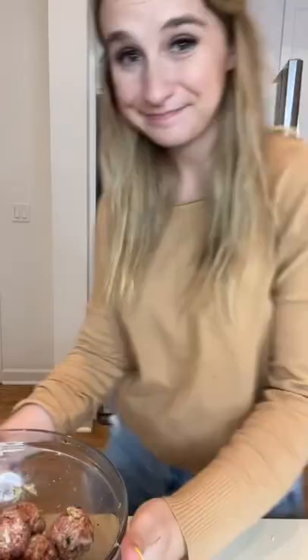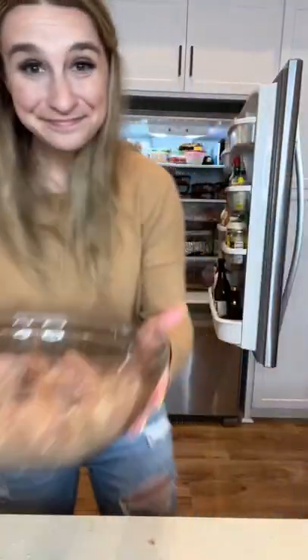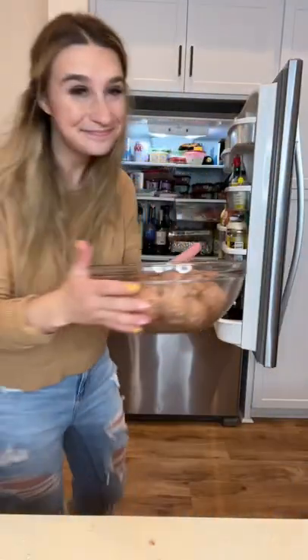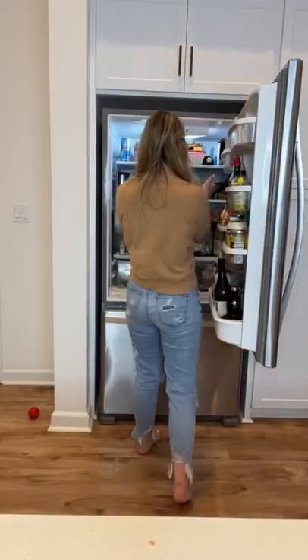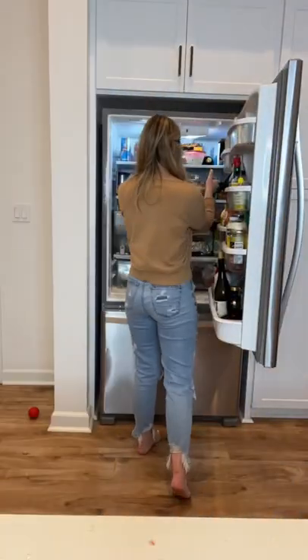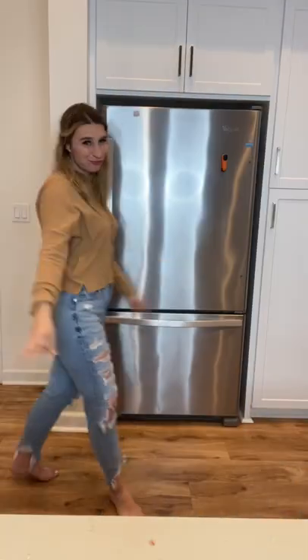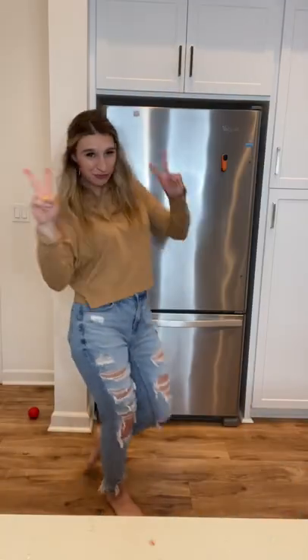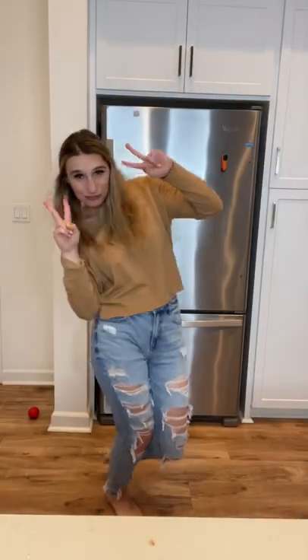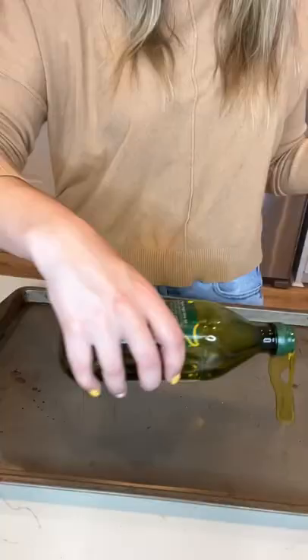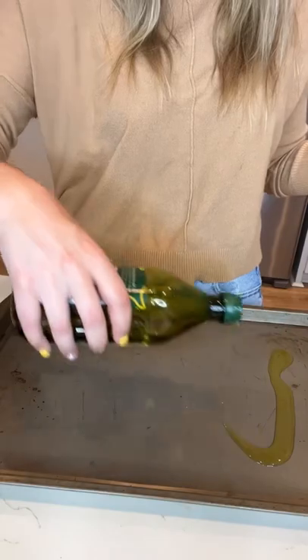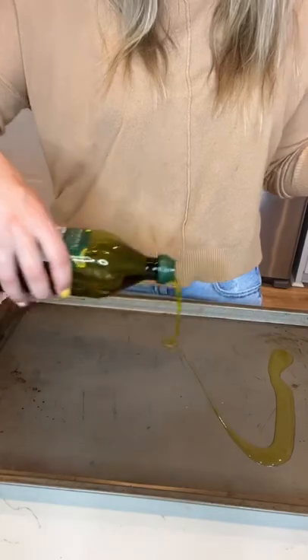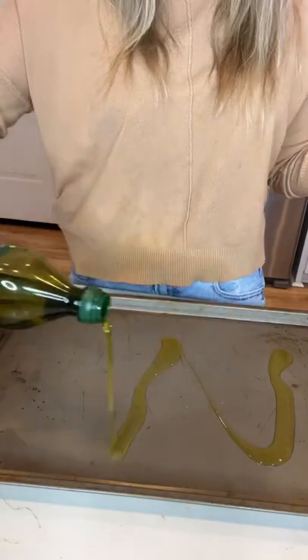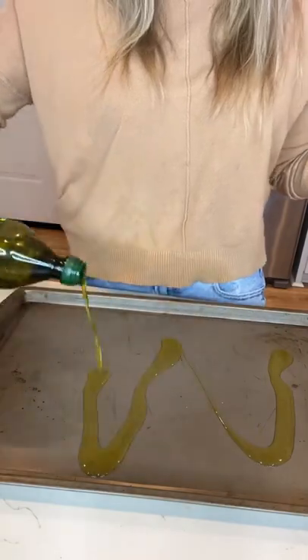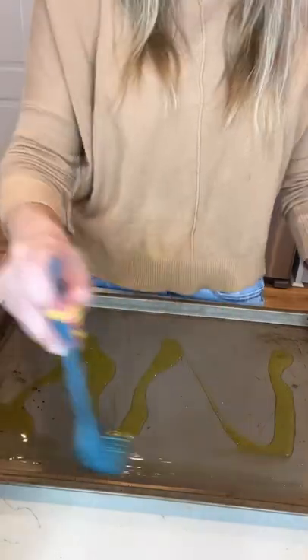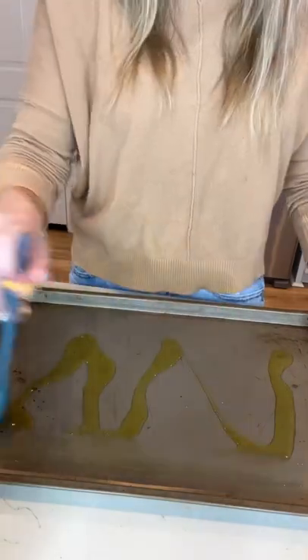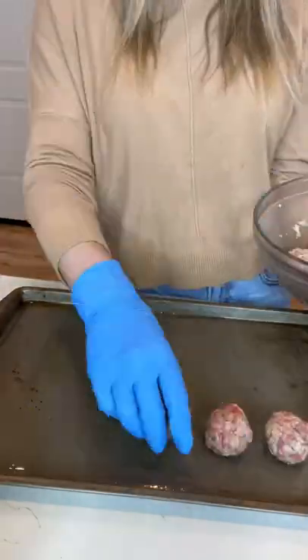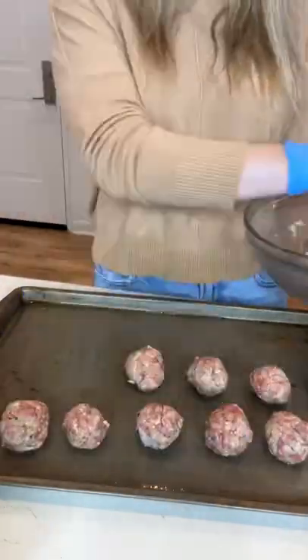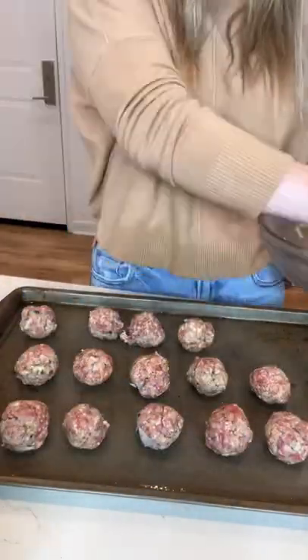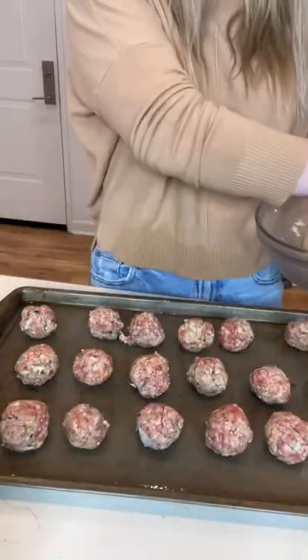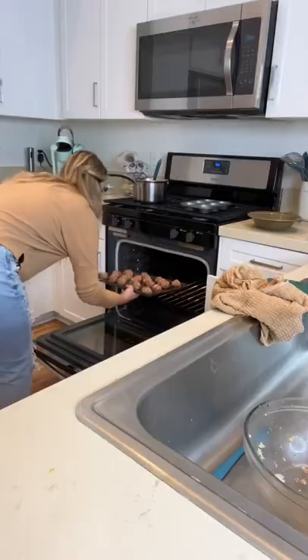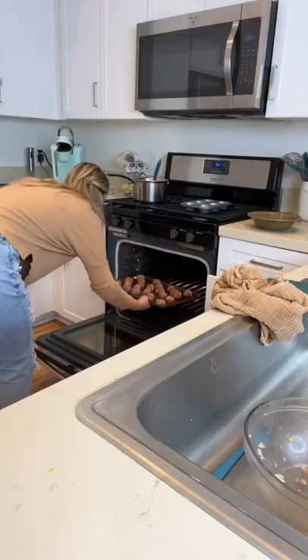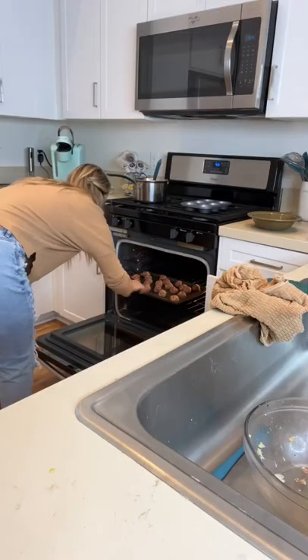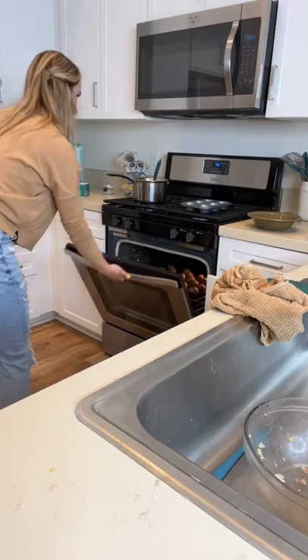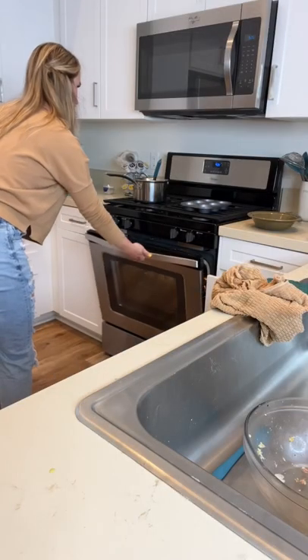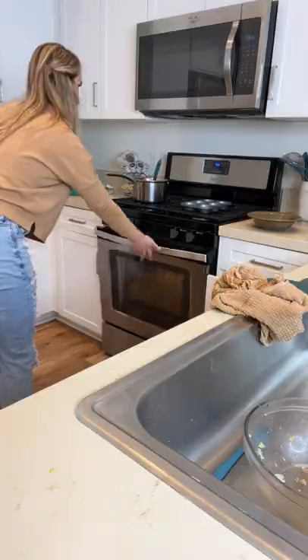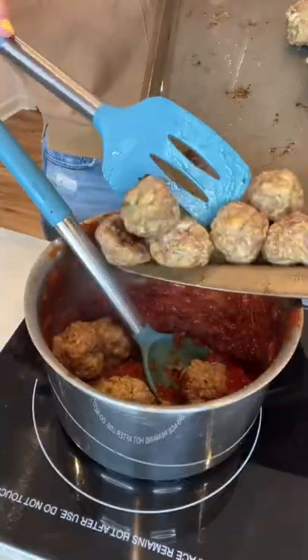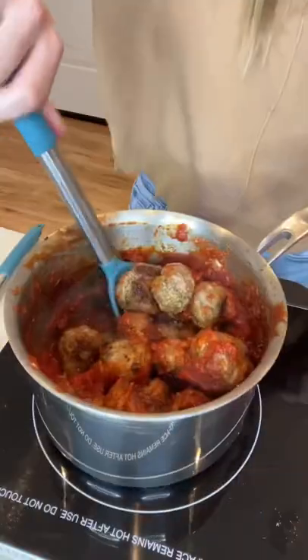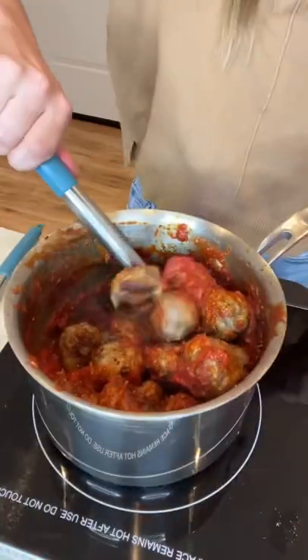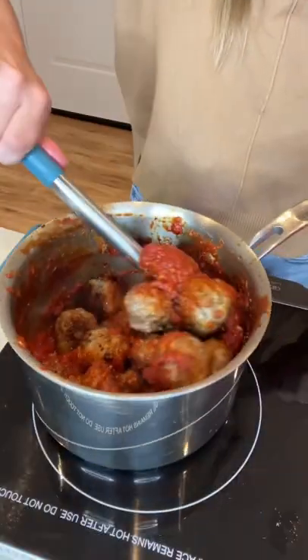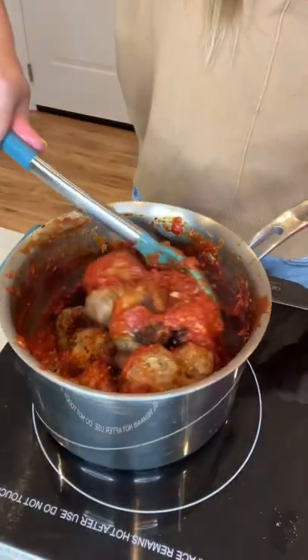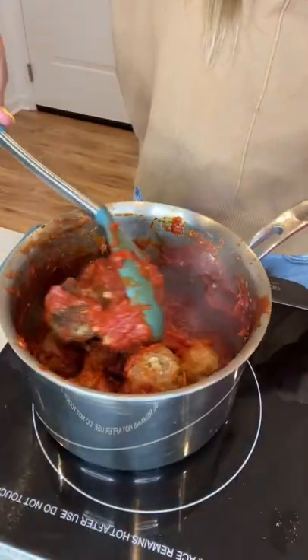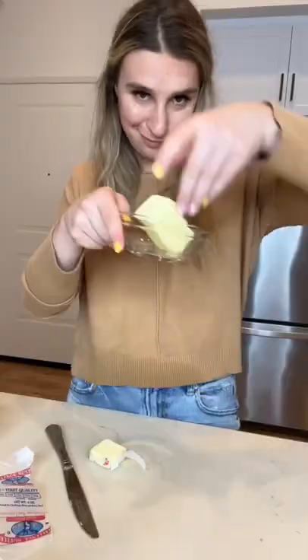And then I stuck that in the fridge for 30 minutes. When it was done chilling, I painted a pan with some olive oil, laid out my chilled meatballs, and stuck them in the oven at 425 degrees for 20 minutes. Then I let them simmer with my sauce.